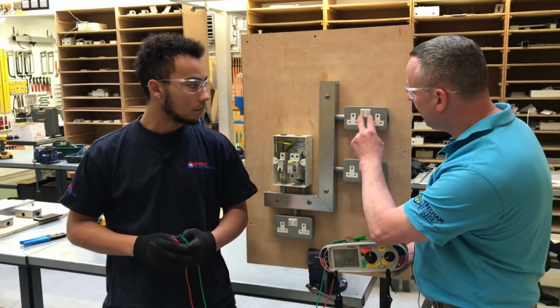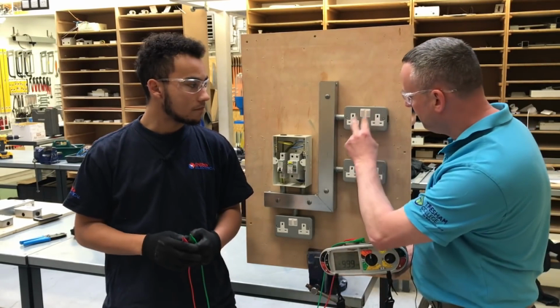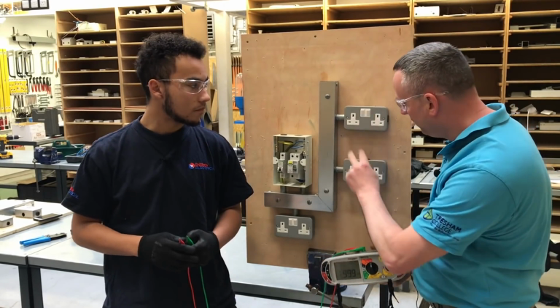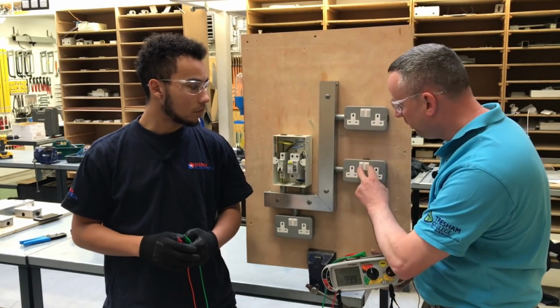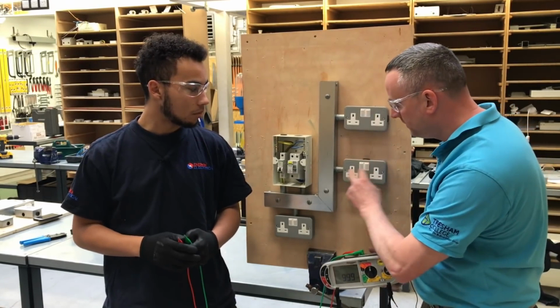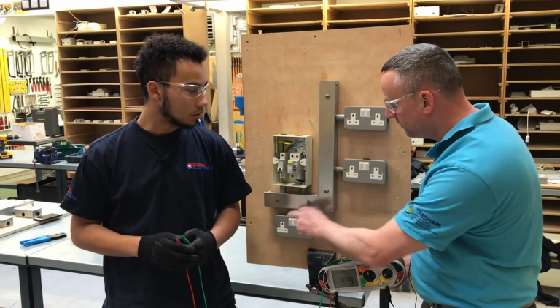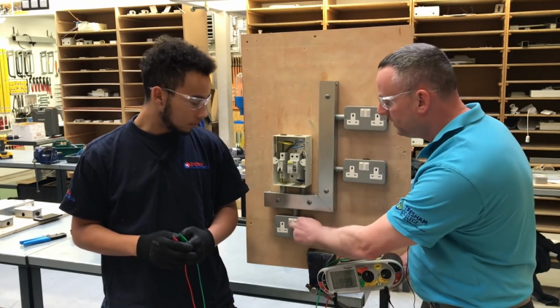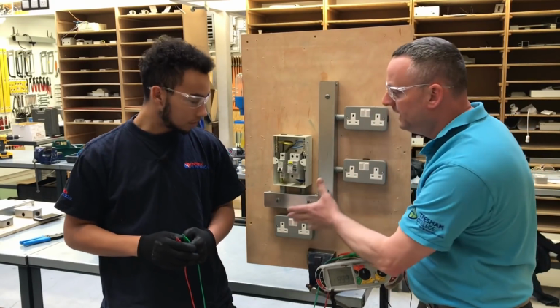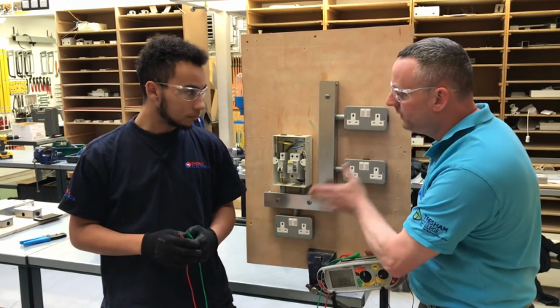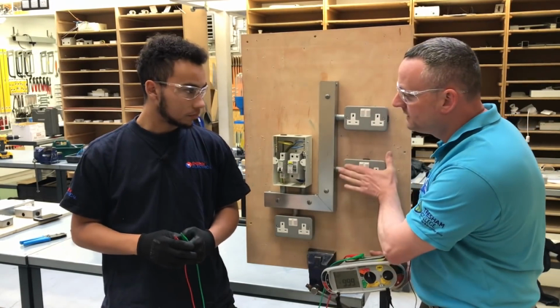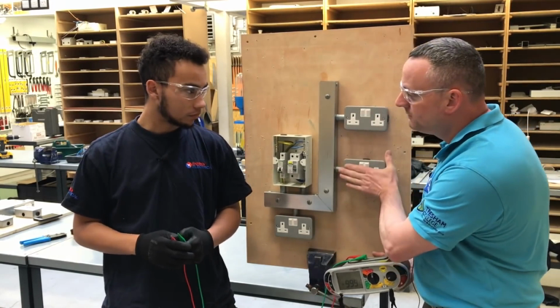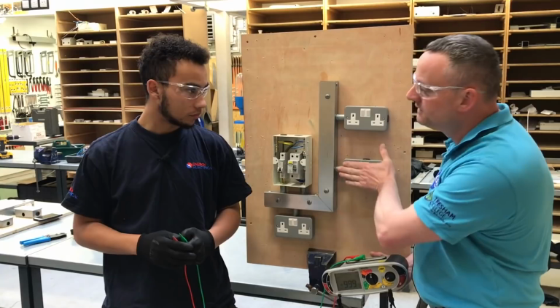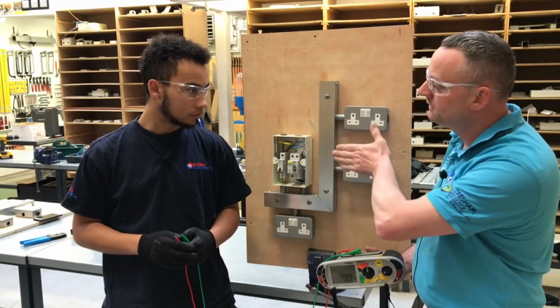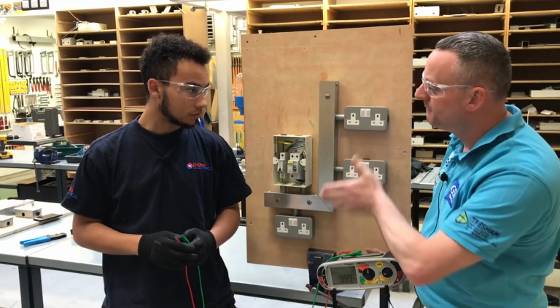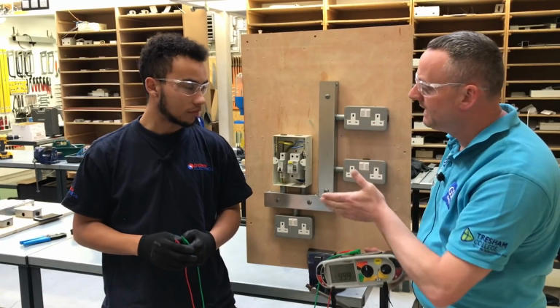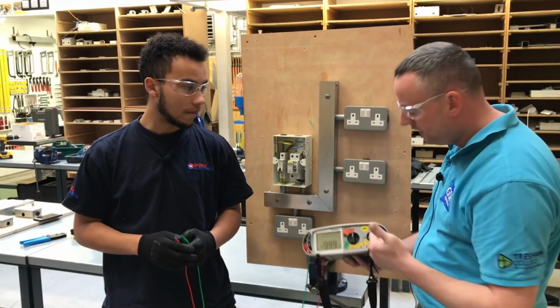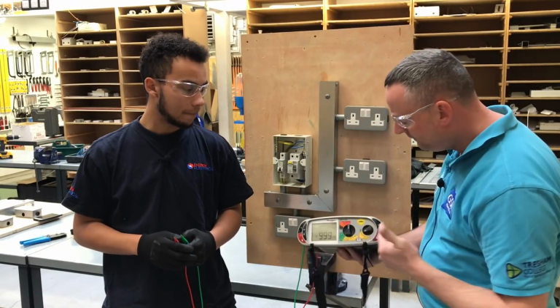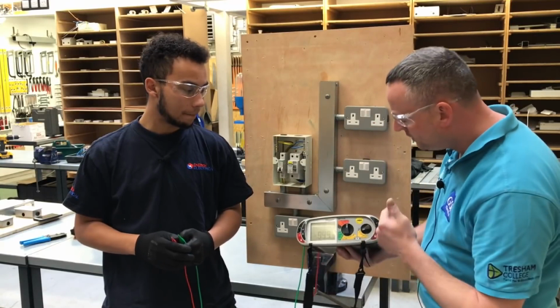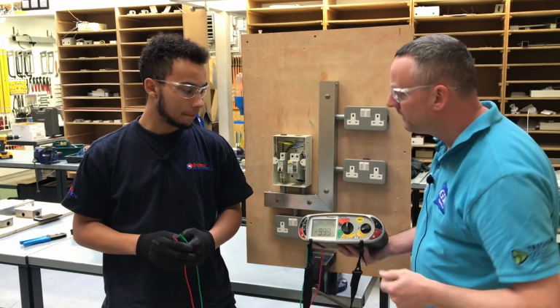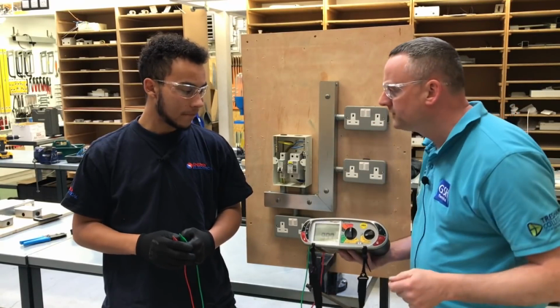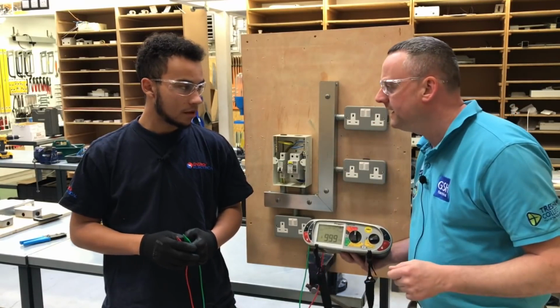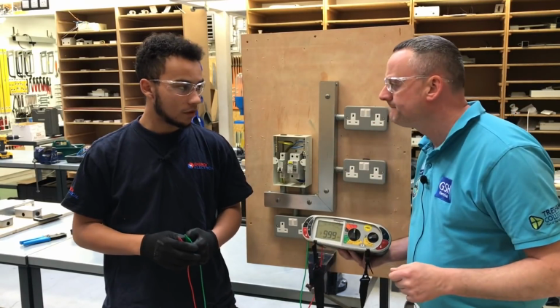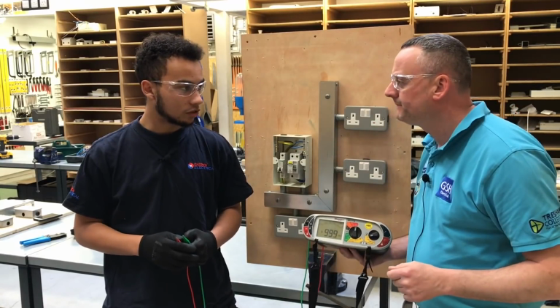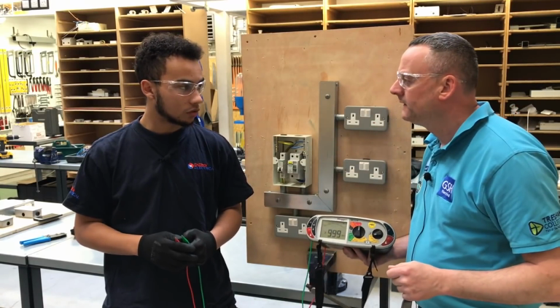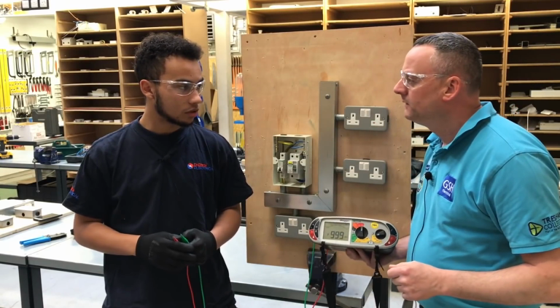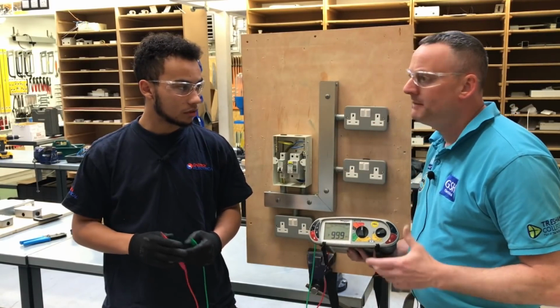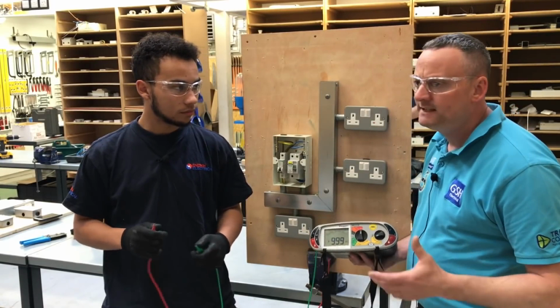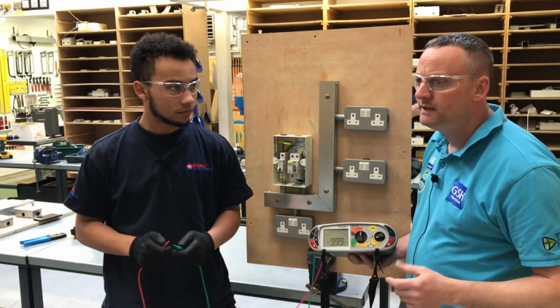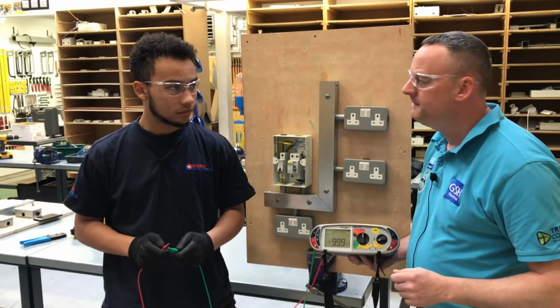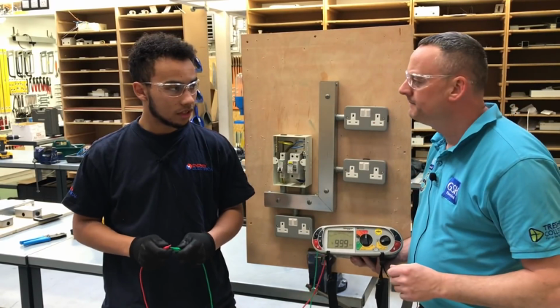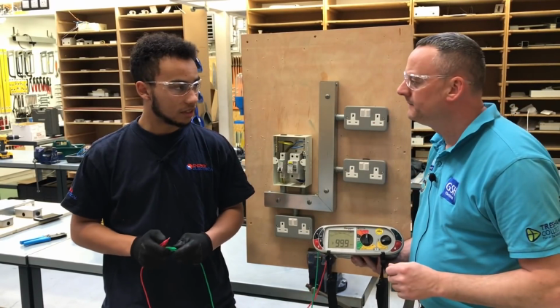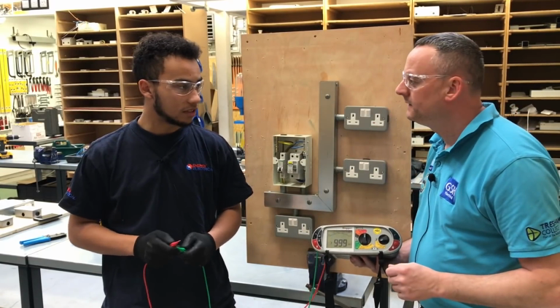We've actually put all the socket switches on in order for the insulation resistance to the front plate. Which voltage are you going to pass through the circuit? 500 volts. Will that be AC or DC? That'll be DC.